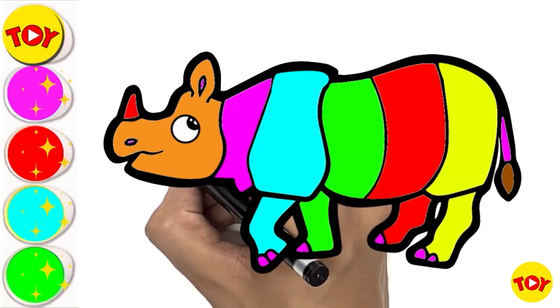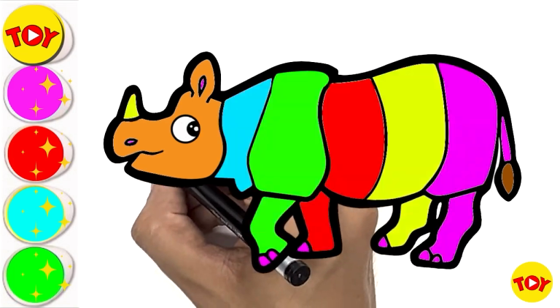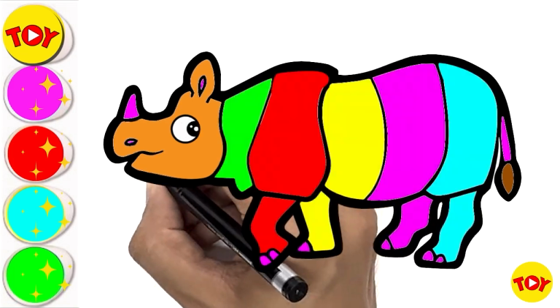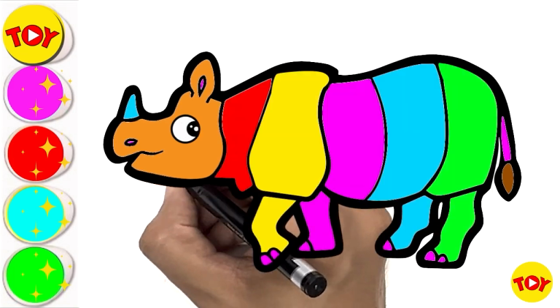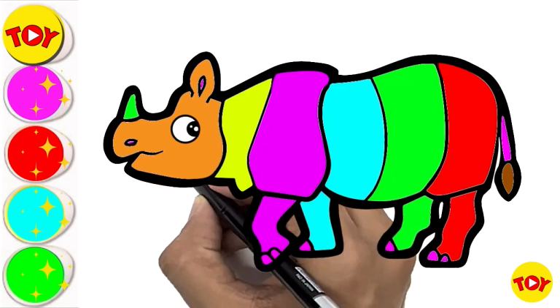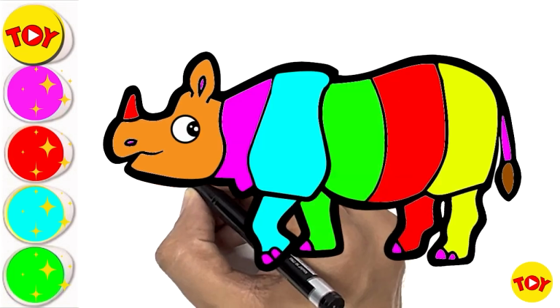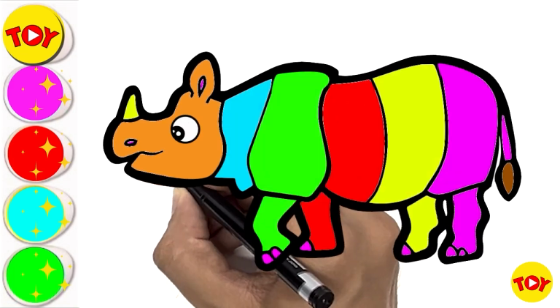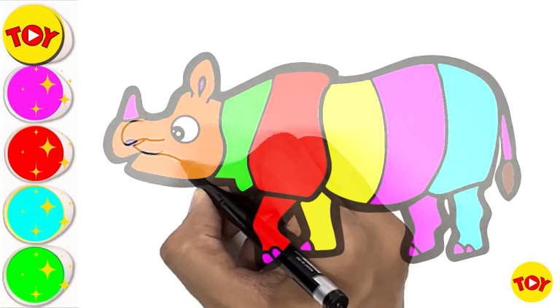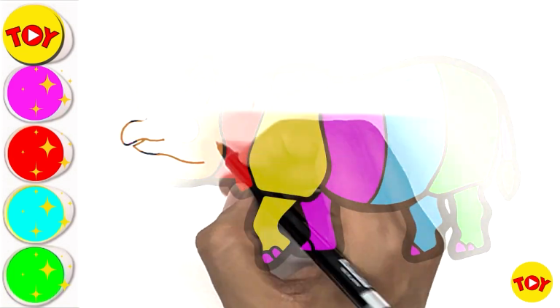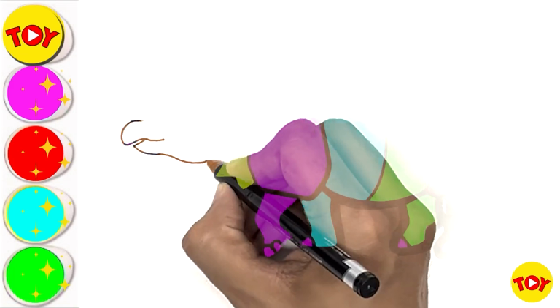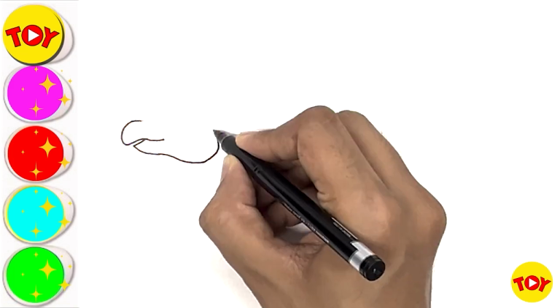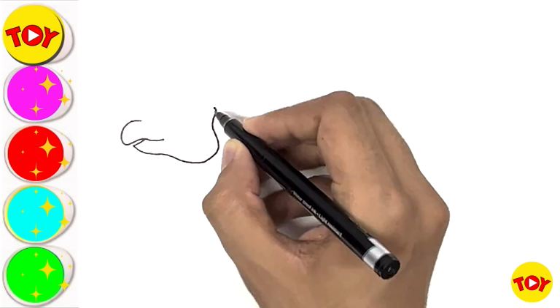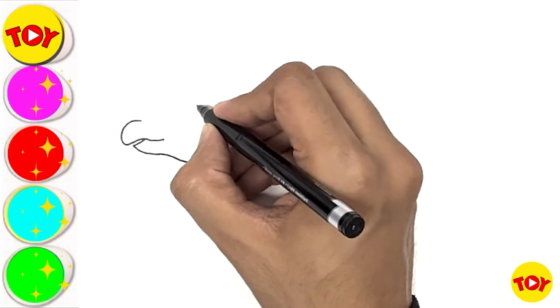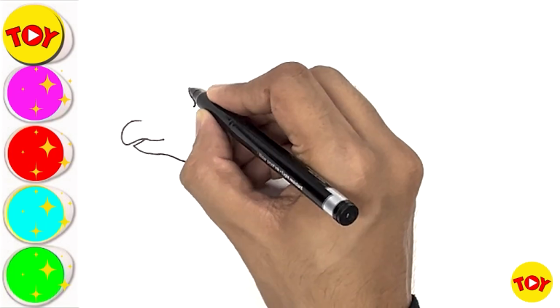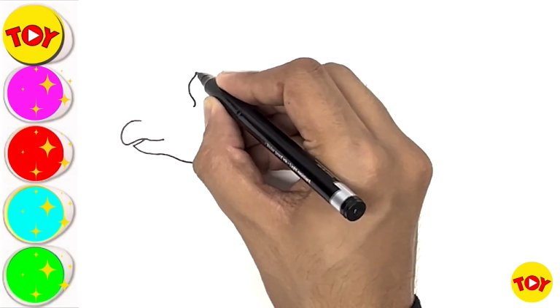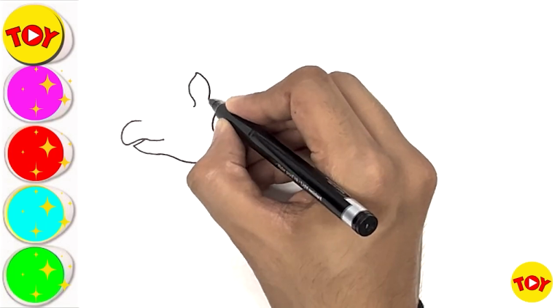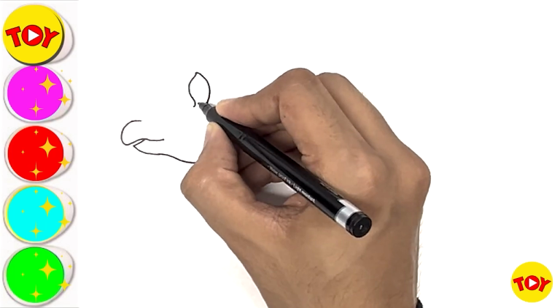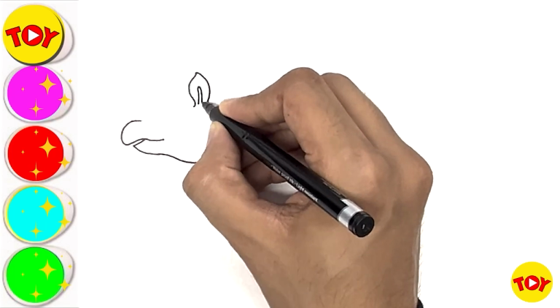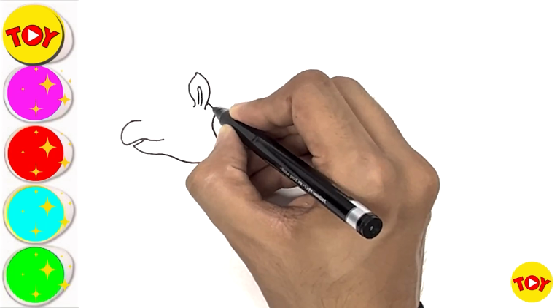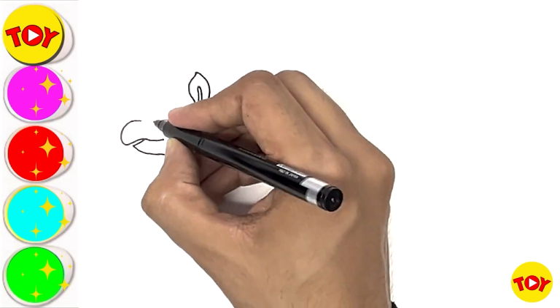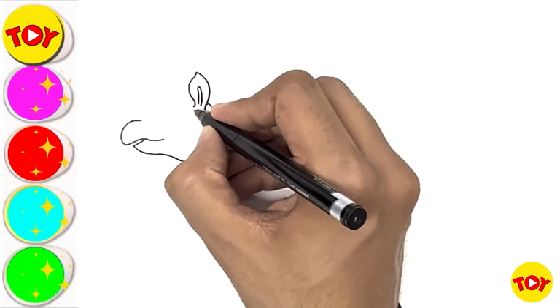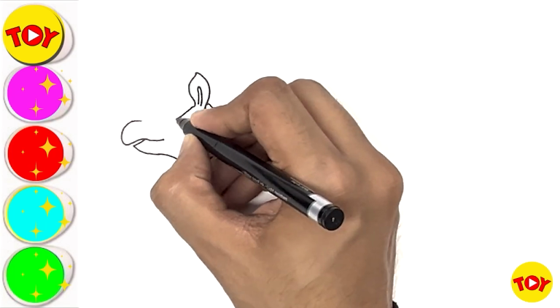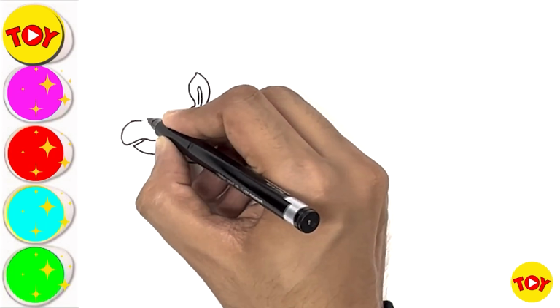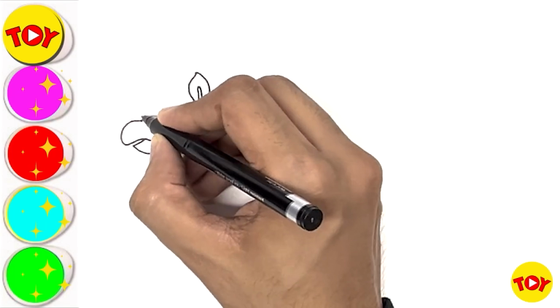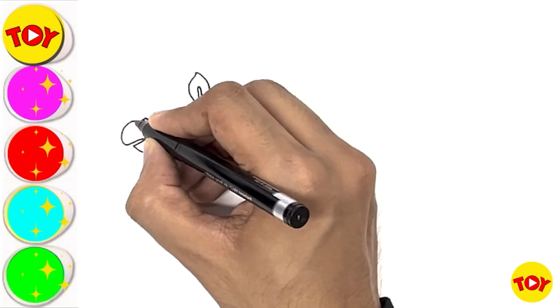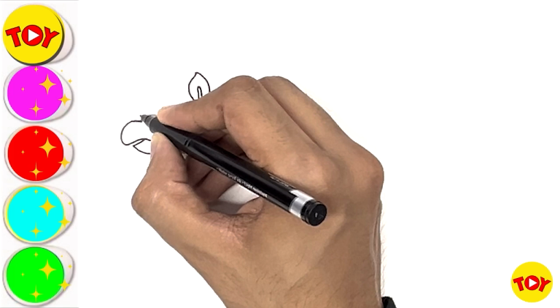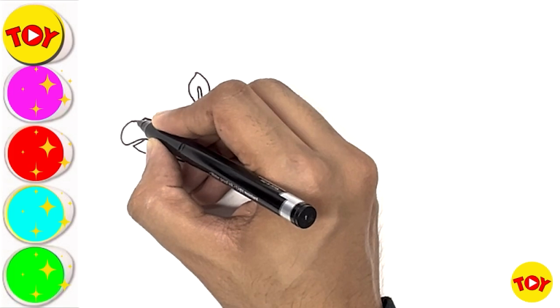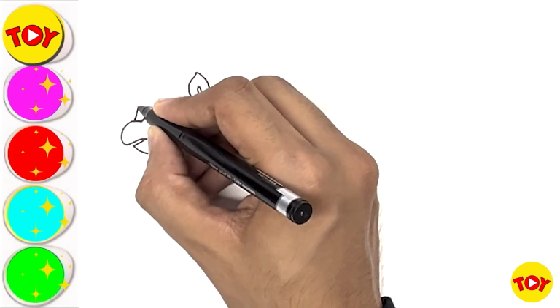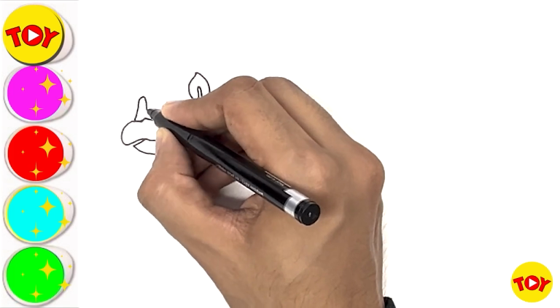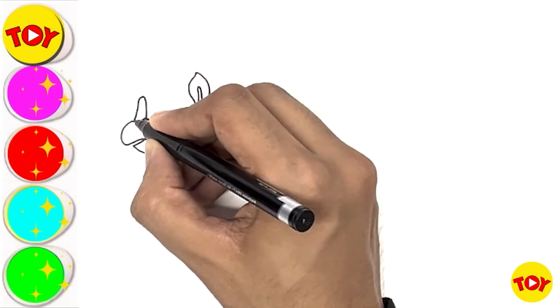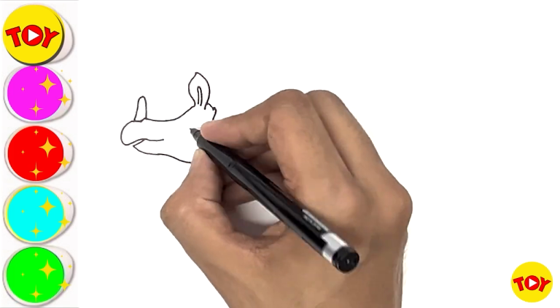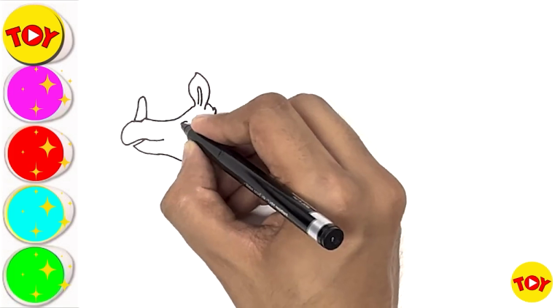Hello everyone! Today I will be drawing one cute rhino. Please try to draw and color with me. Let's start with the face.